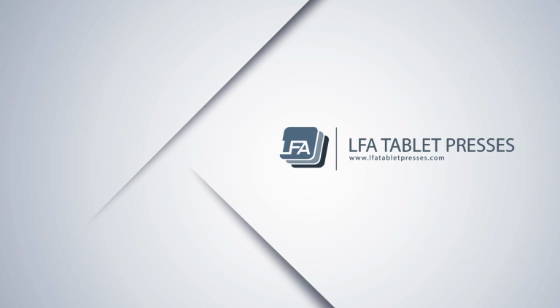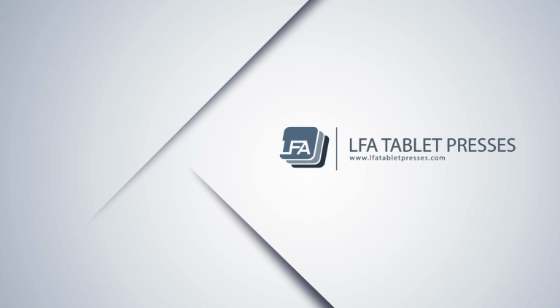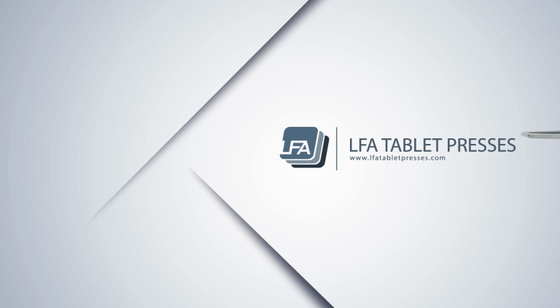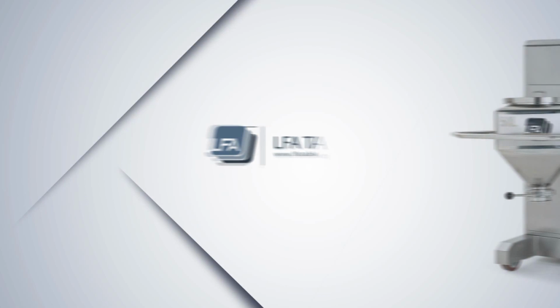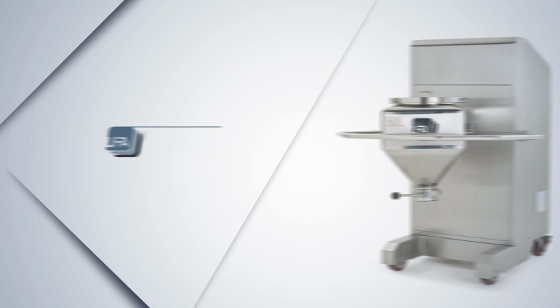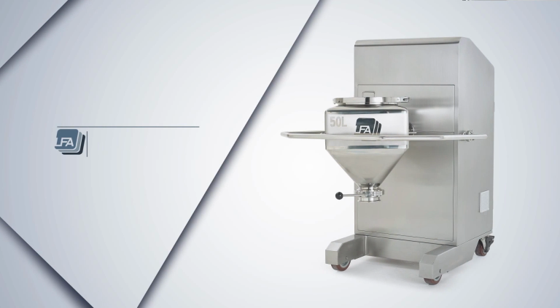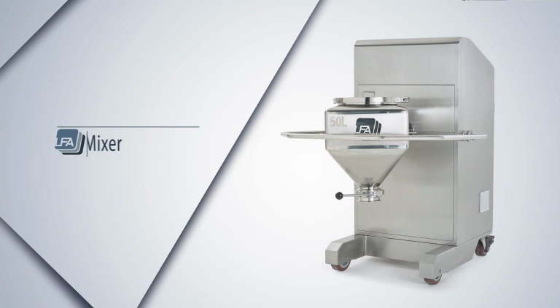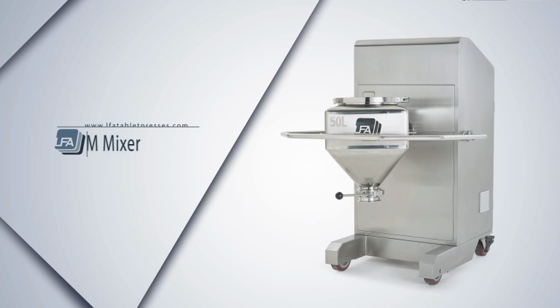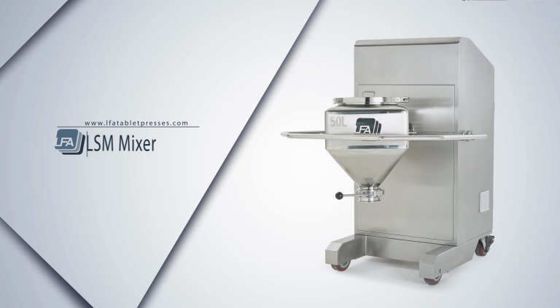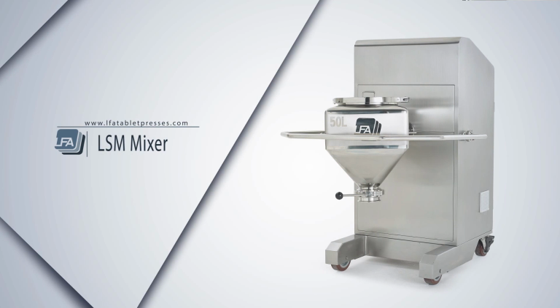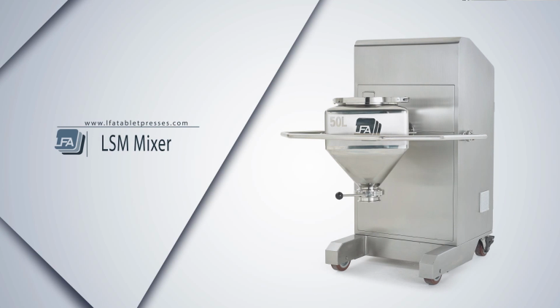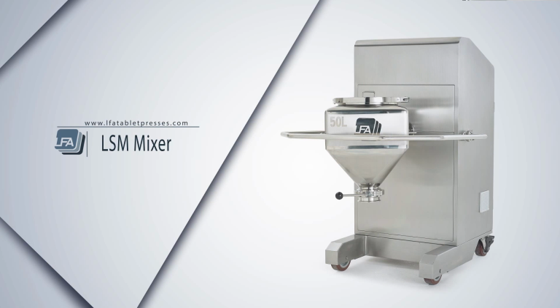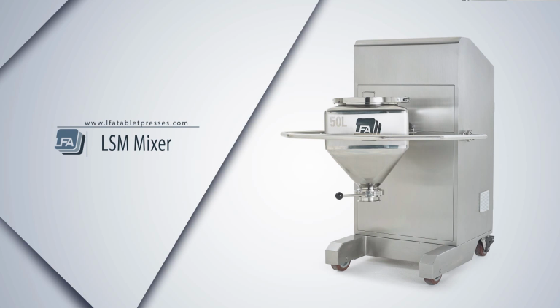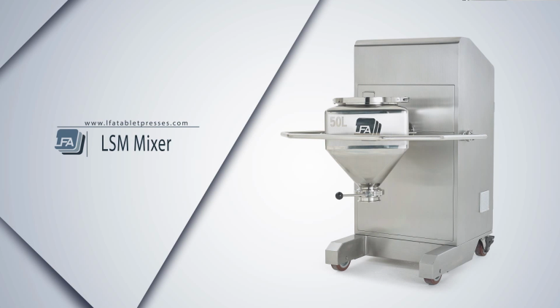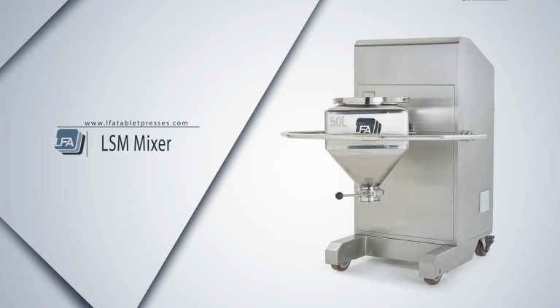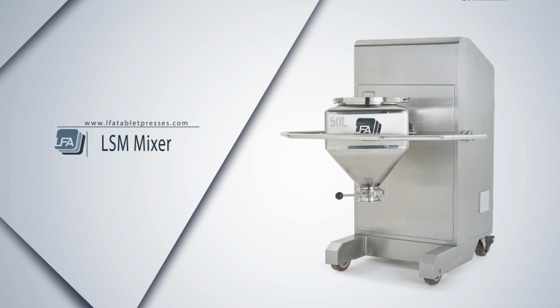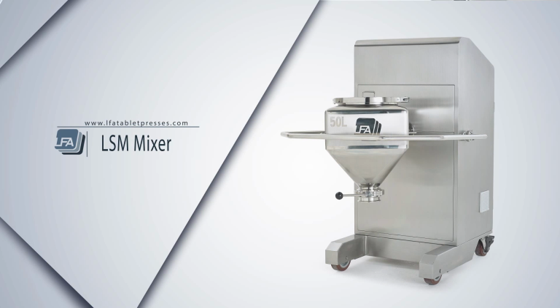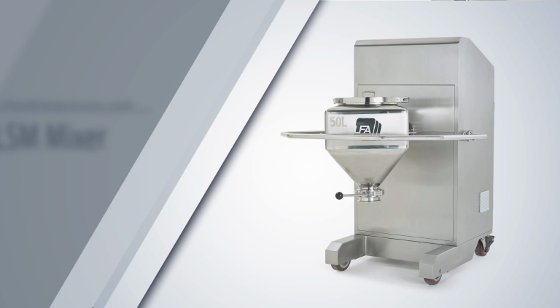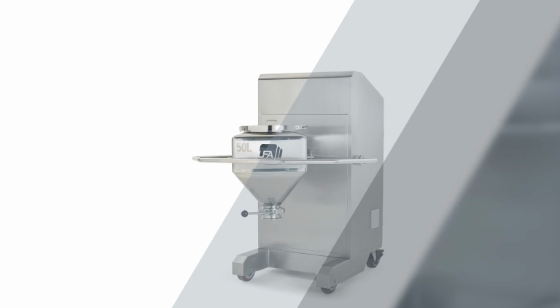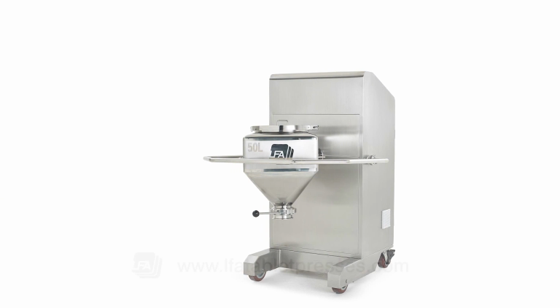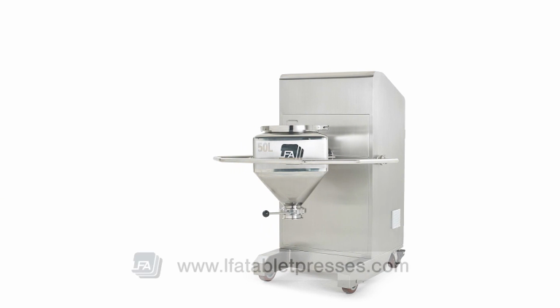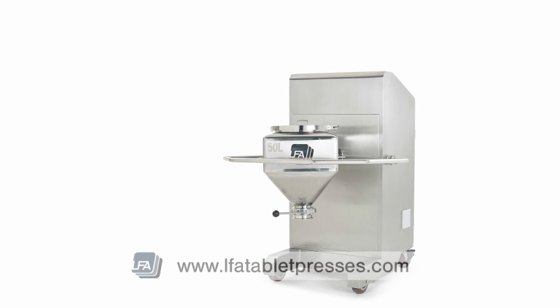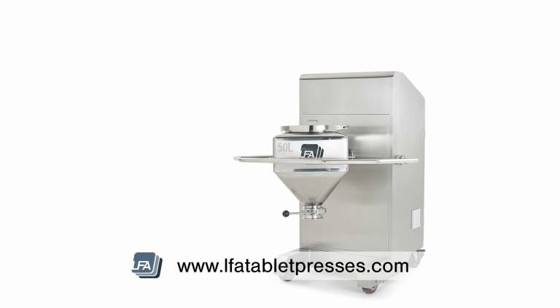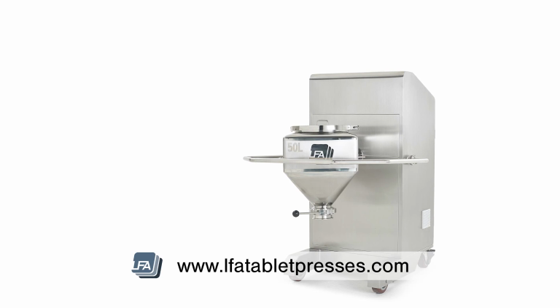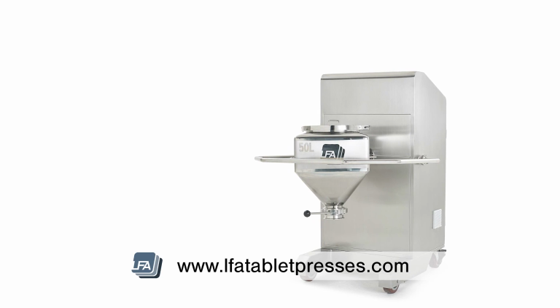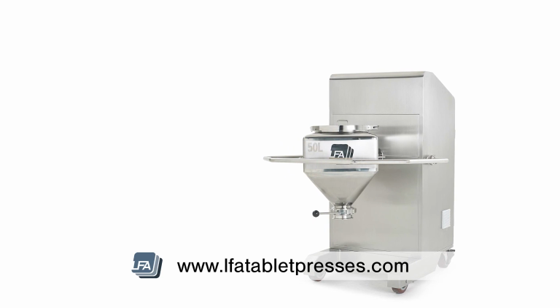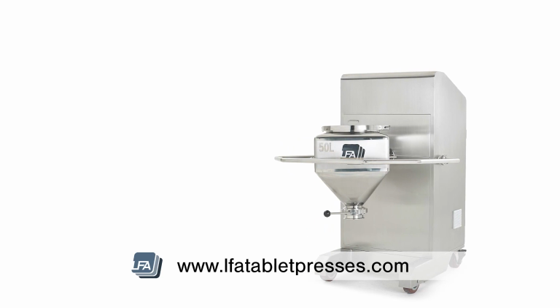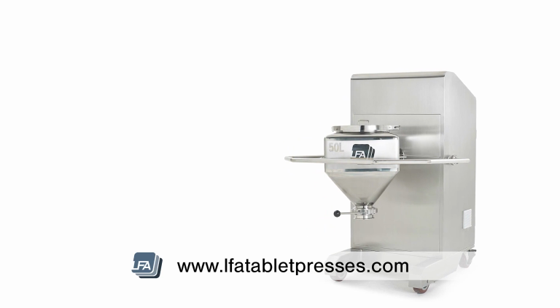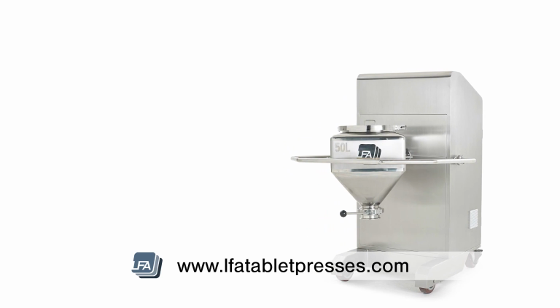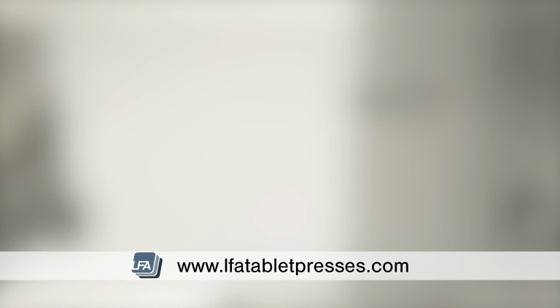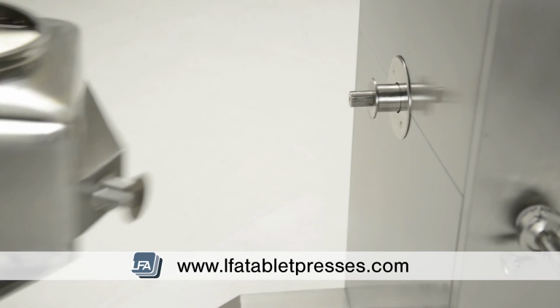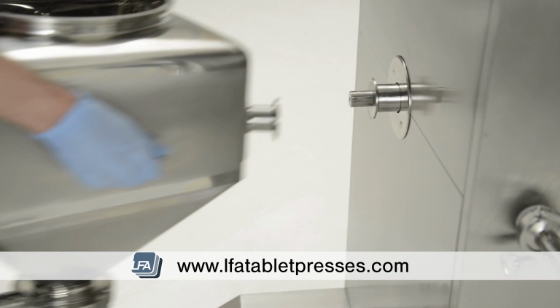Introducing the LSM mixer from LFA. The LSM bin mixer is perfect for R&D and small batch production, available in two sizes of 50 litres and 100 litres.